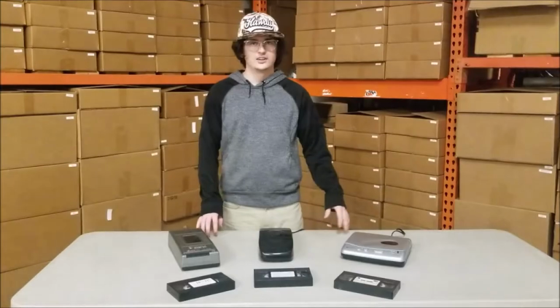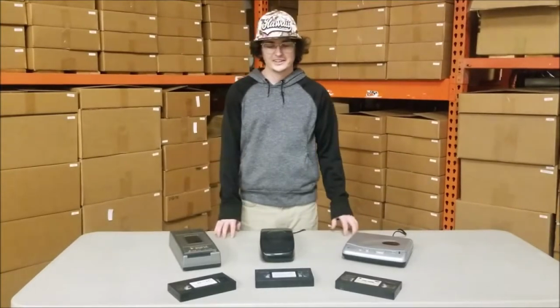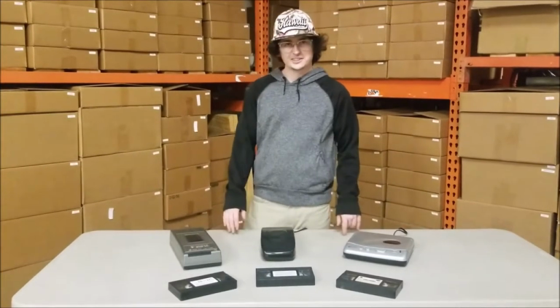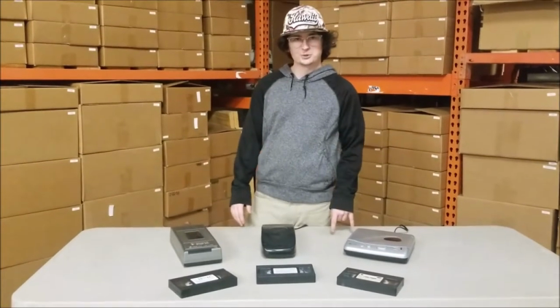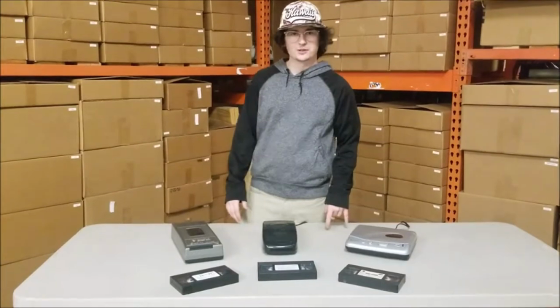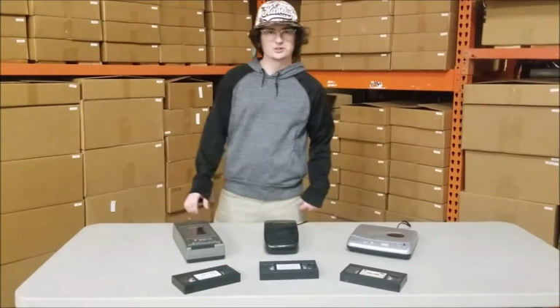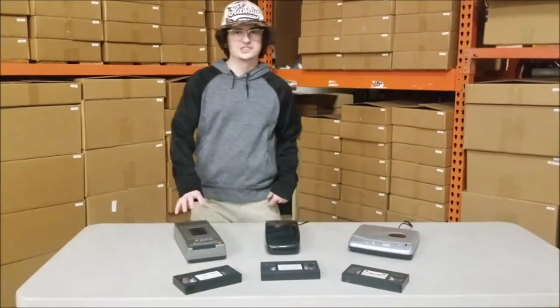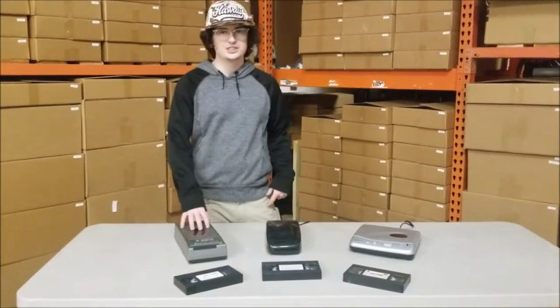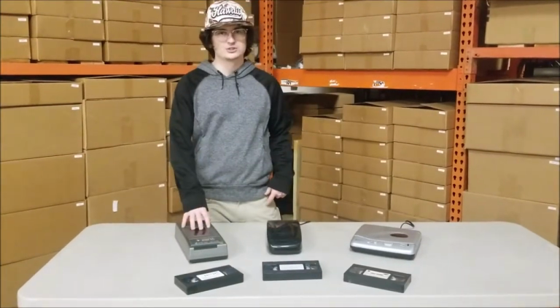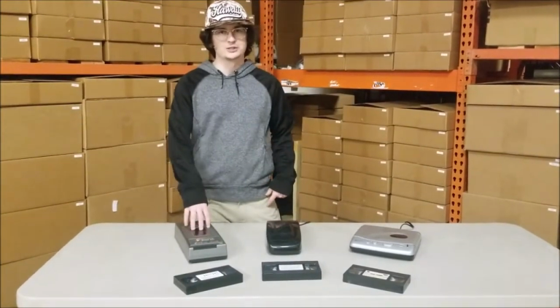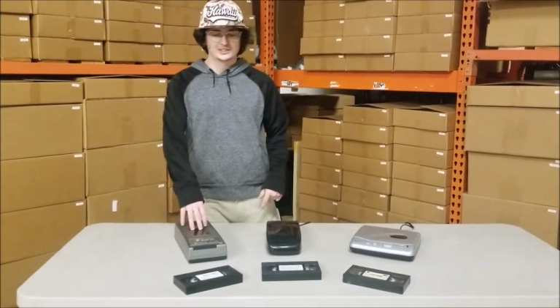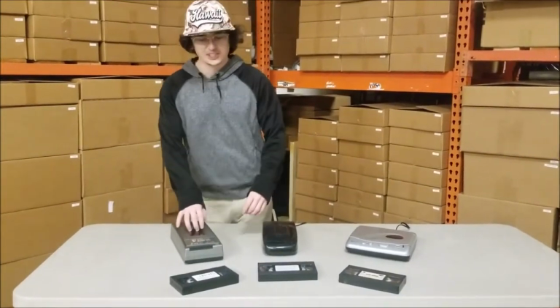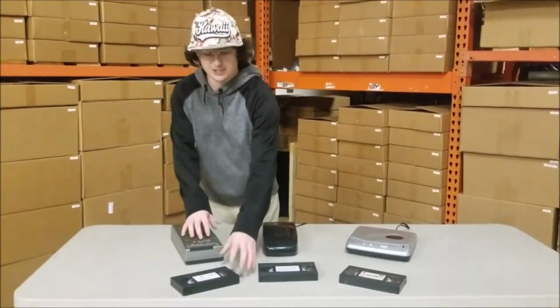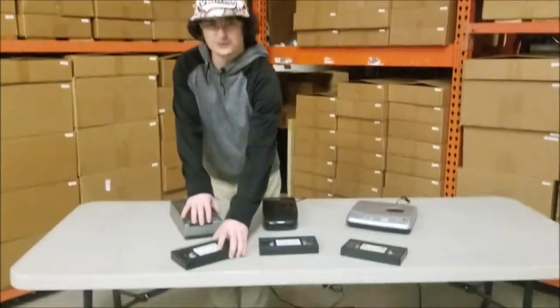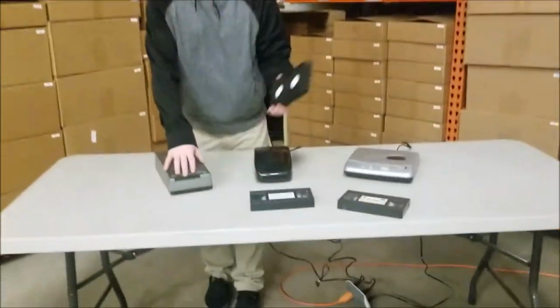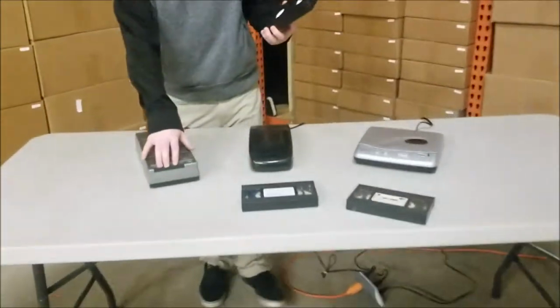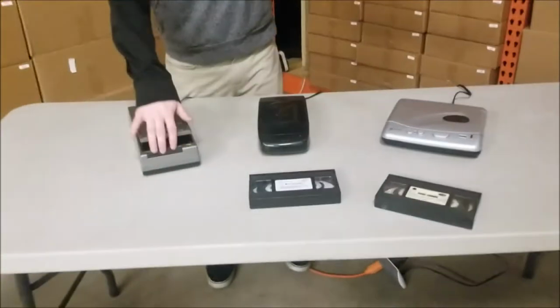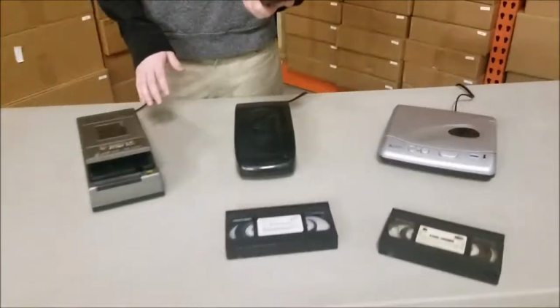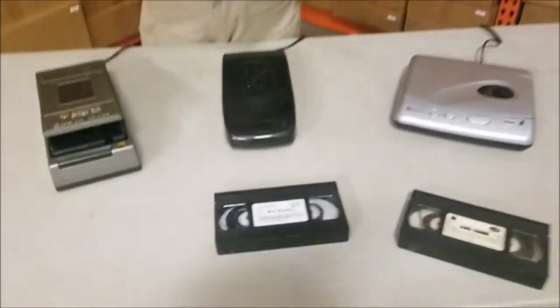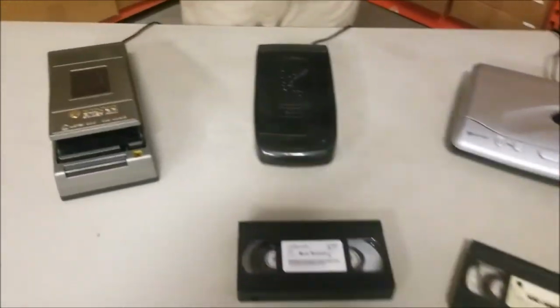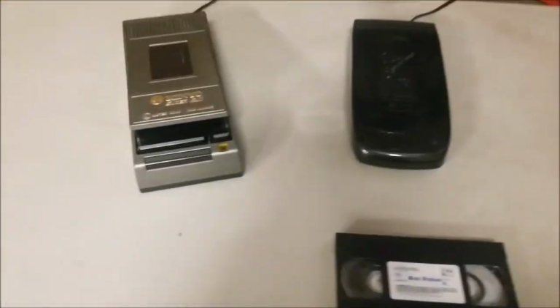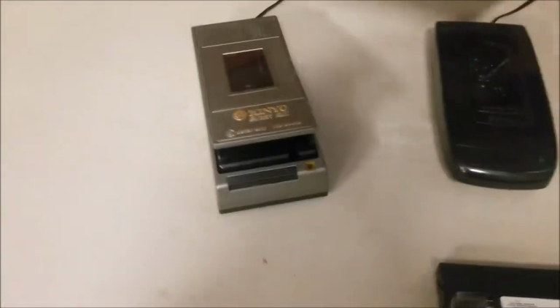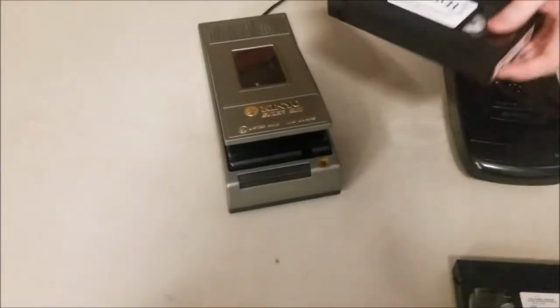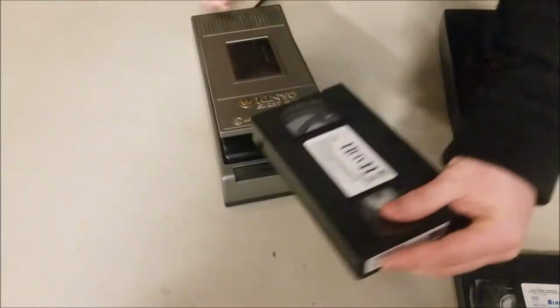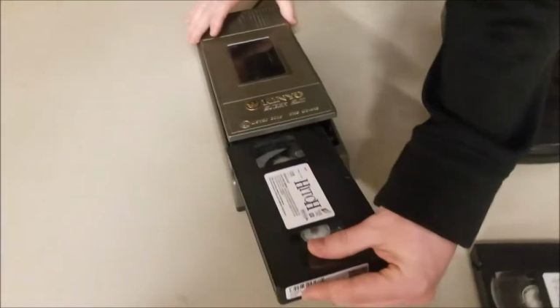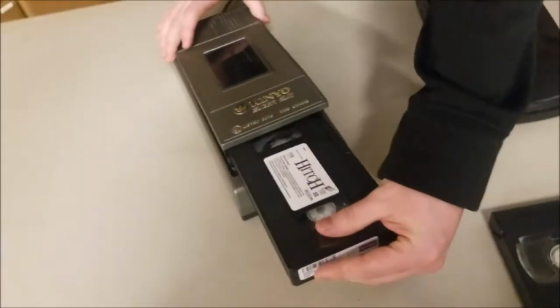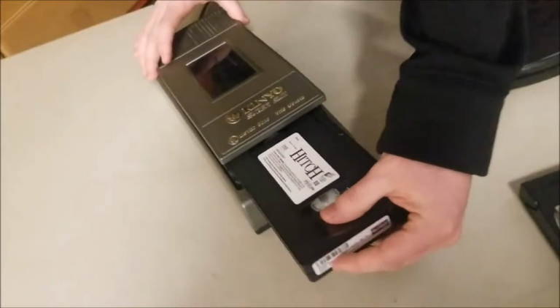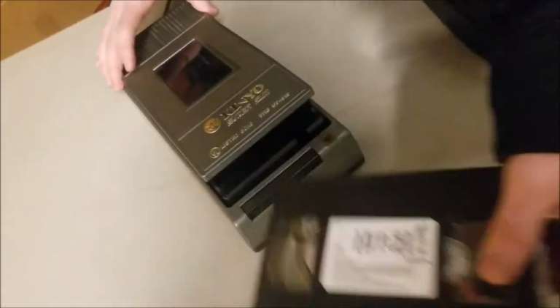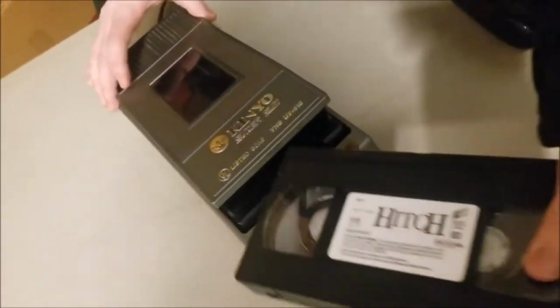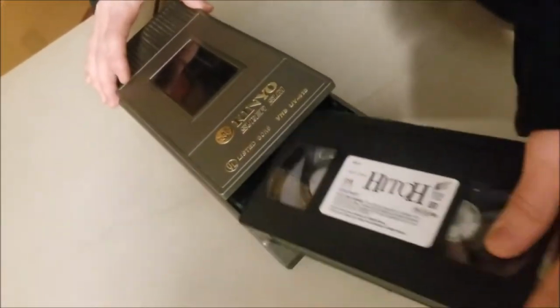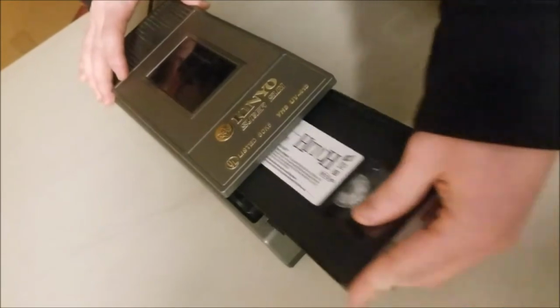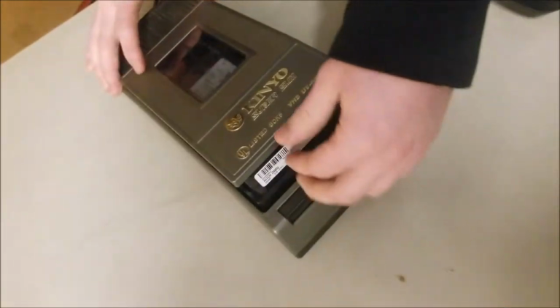Alright guys, I got another product for you — it's the VHS rewinder. It's going to save the life of your VCR by rewinding all your VHS tapes for you. You want to make sure that you put it in the right way because it won't work the other way.